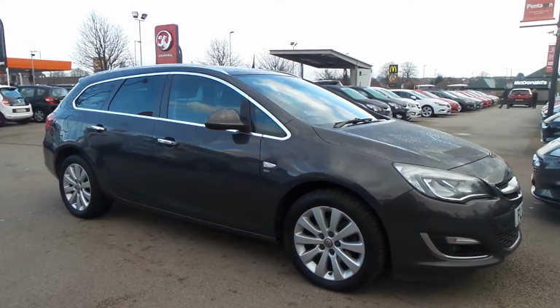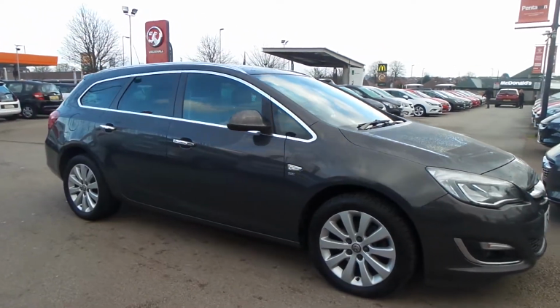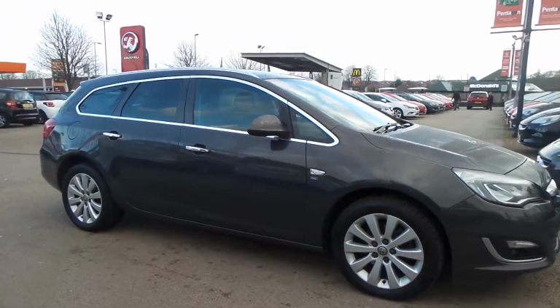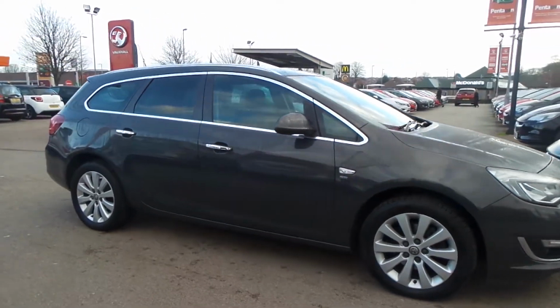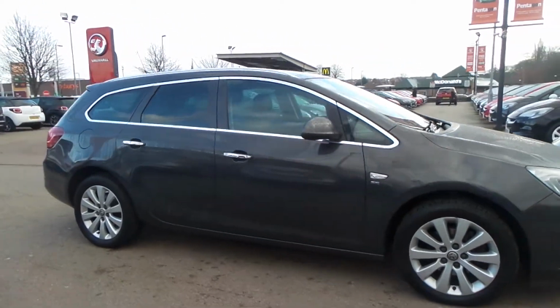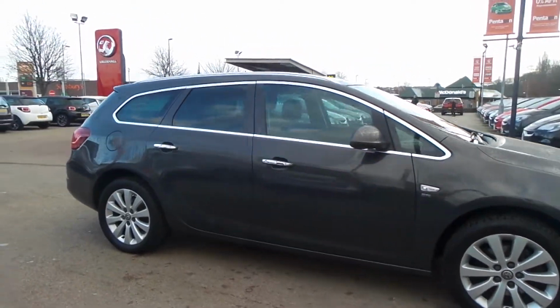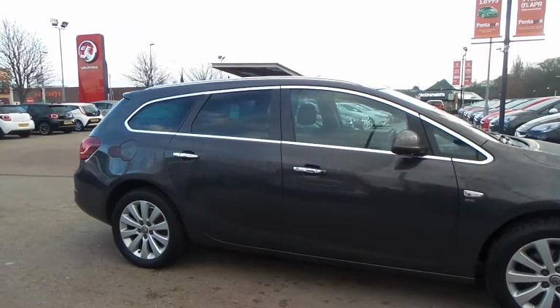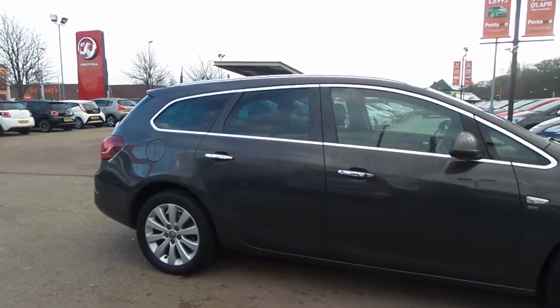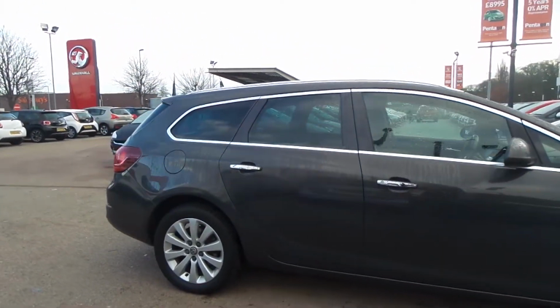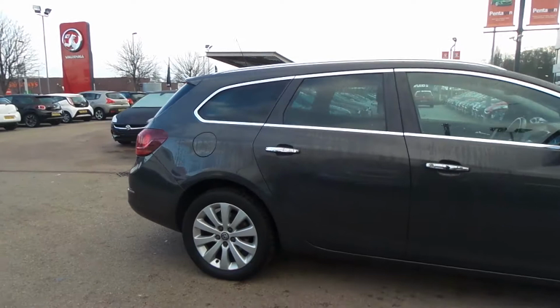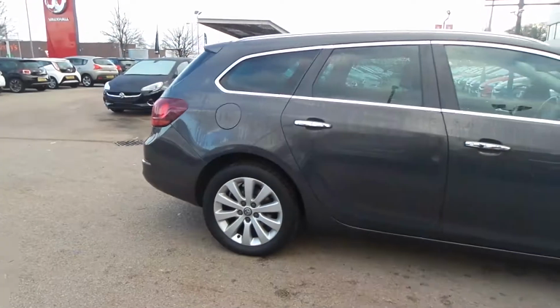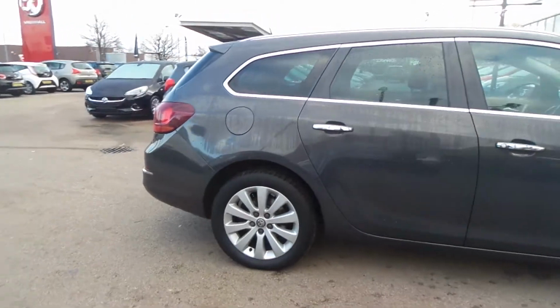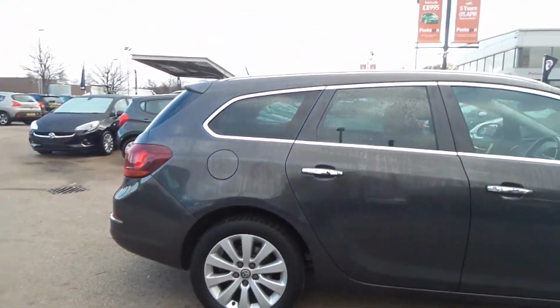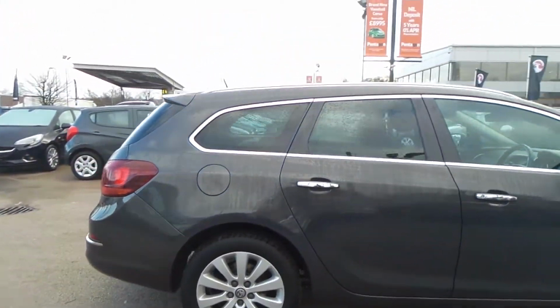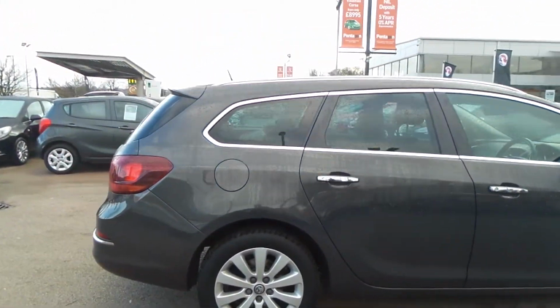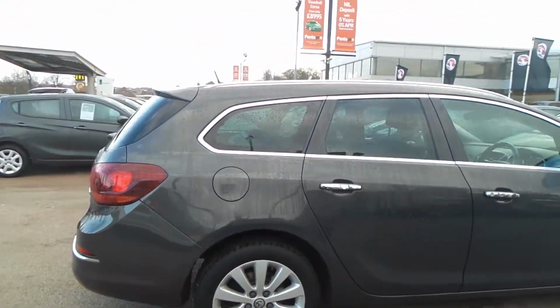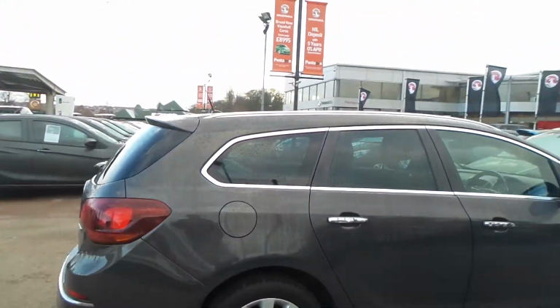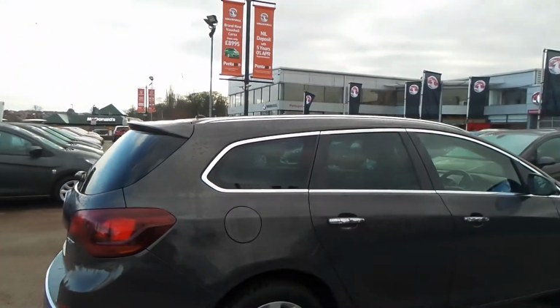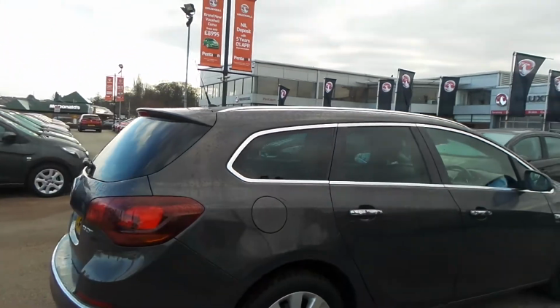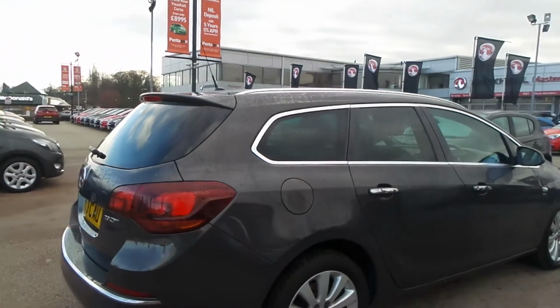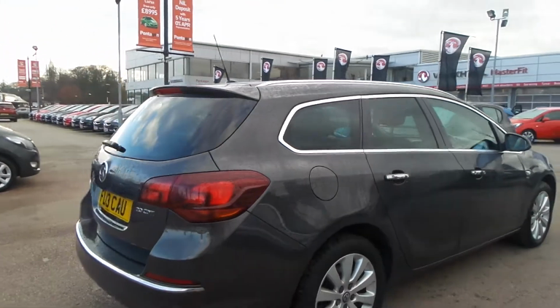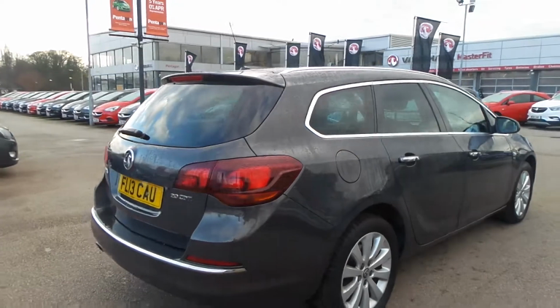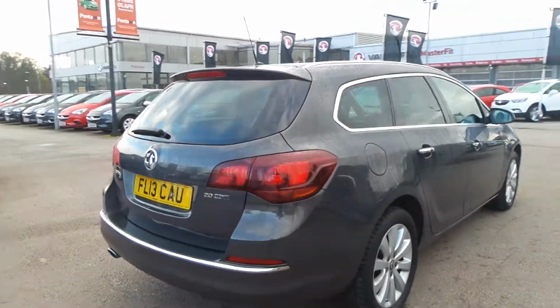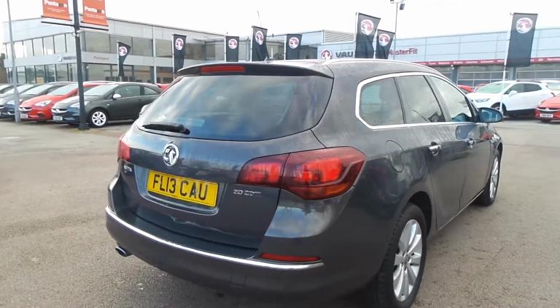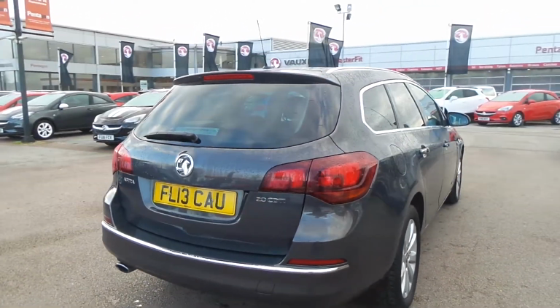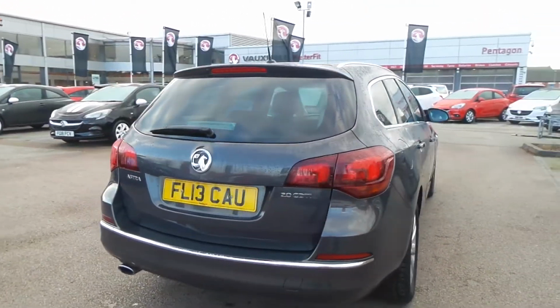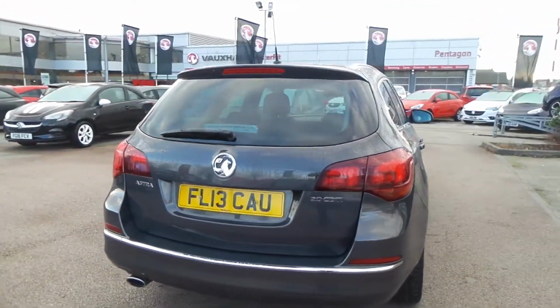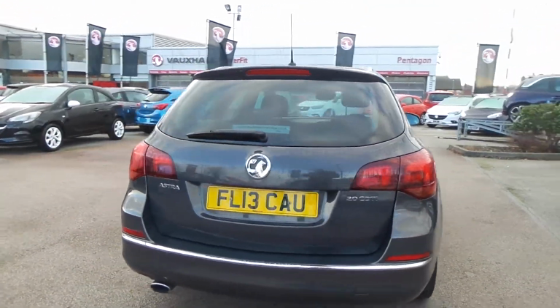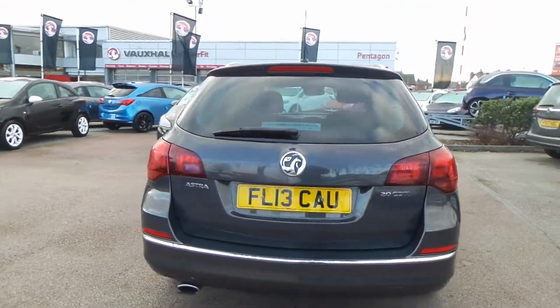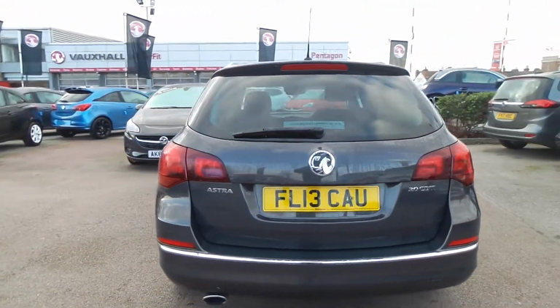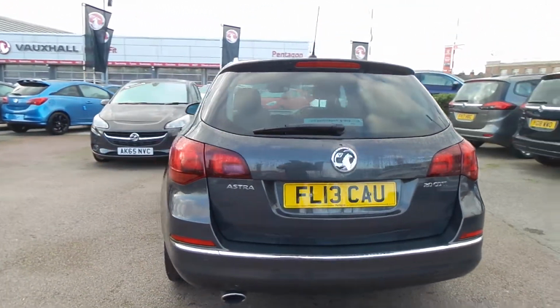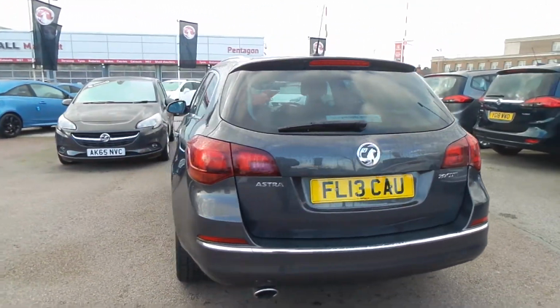It has a 2-litre CDTI engine, features front and rear parking sensors, 17-inch alloys, rear privacy glass, roof rails, rain-sensitive windscreen wipers, auto-on headlights, front fog lamps and daytime running lights.